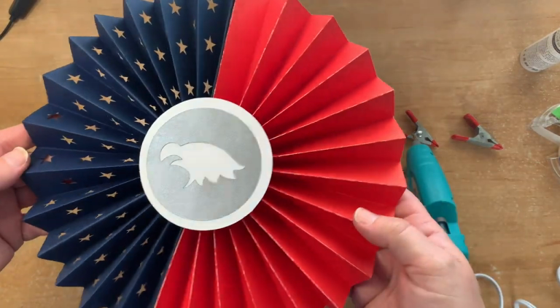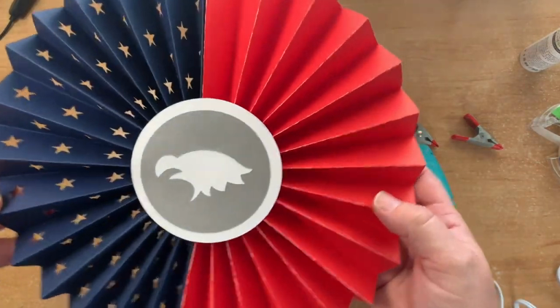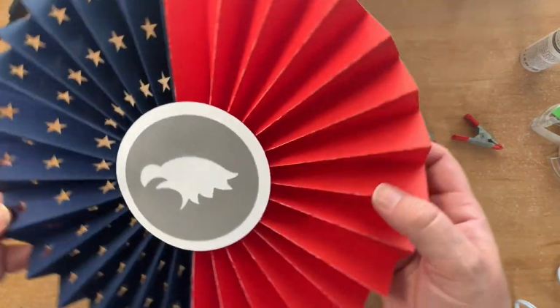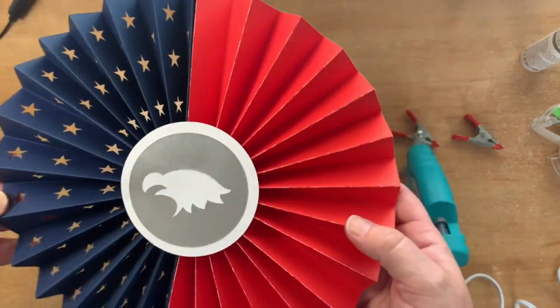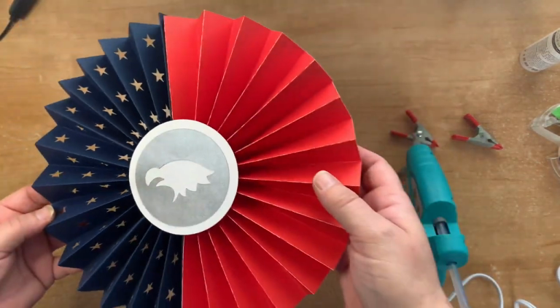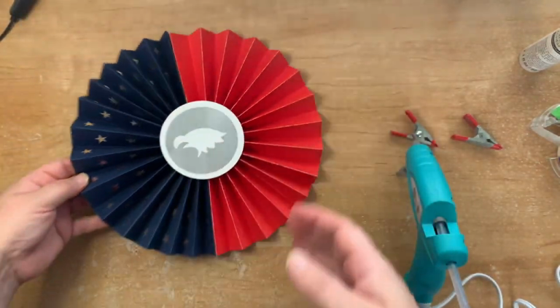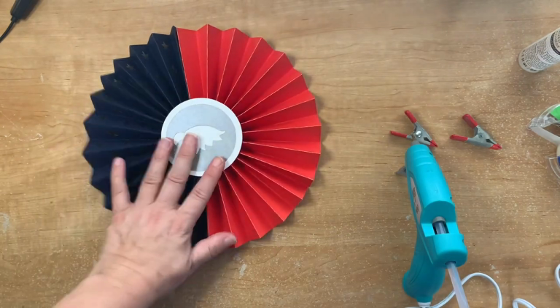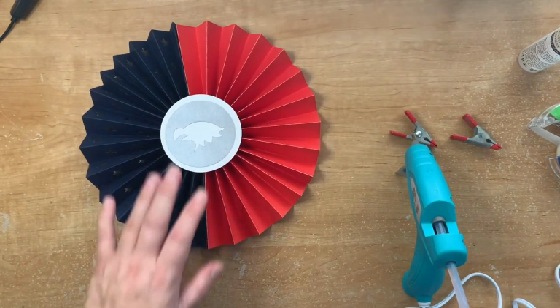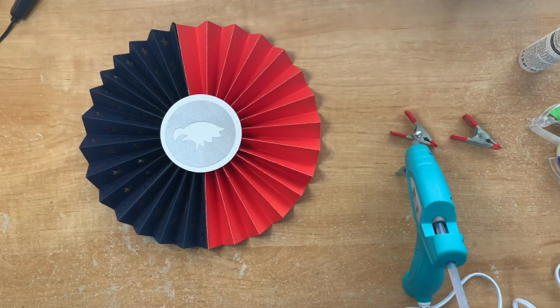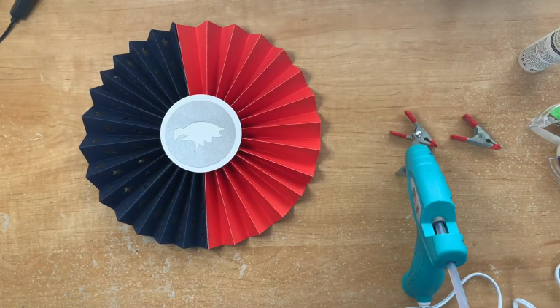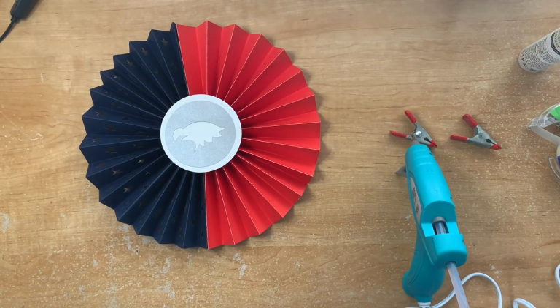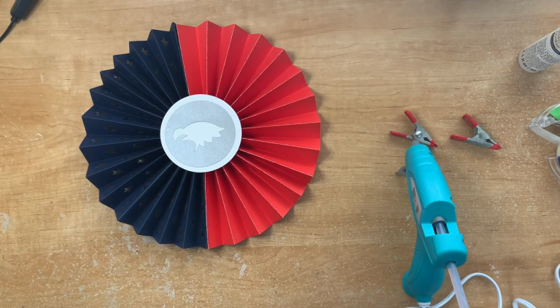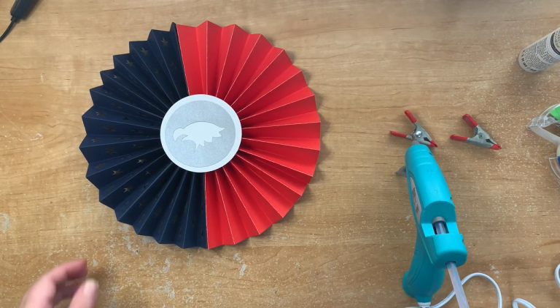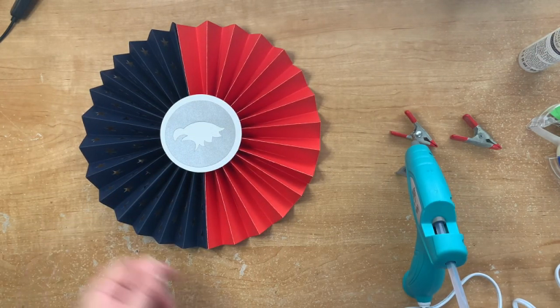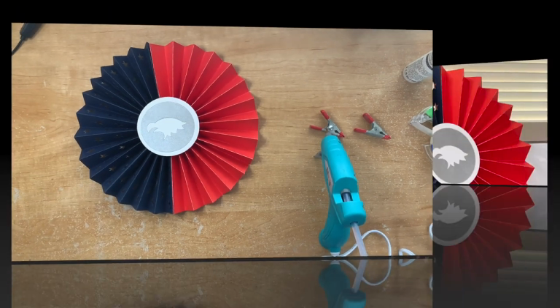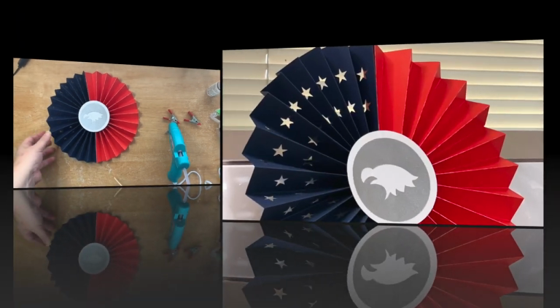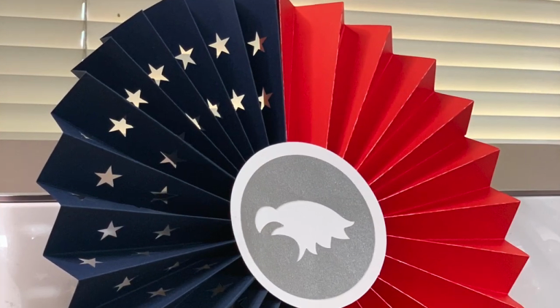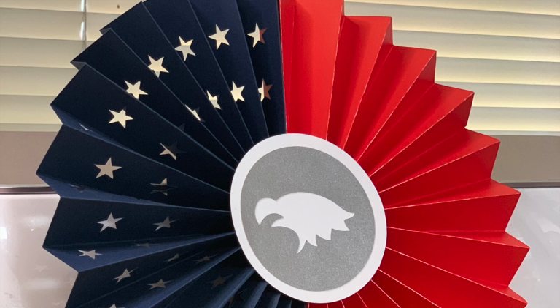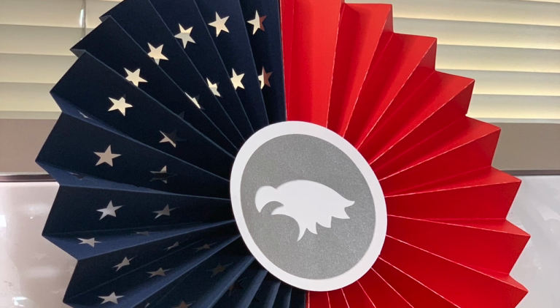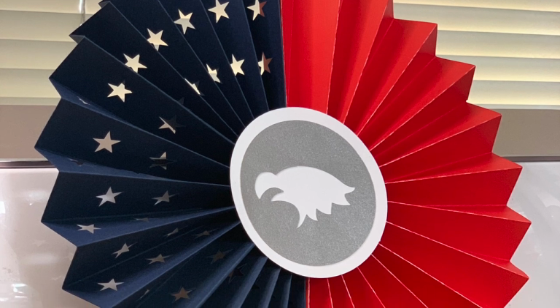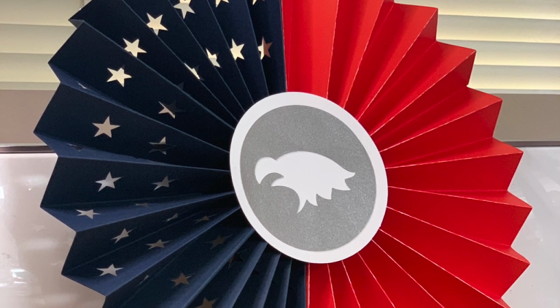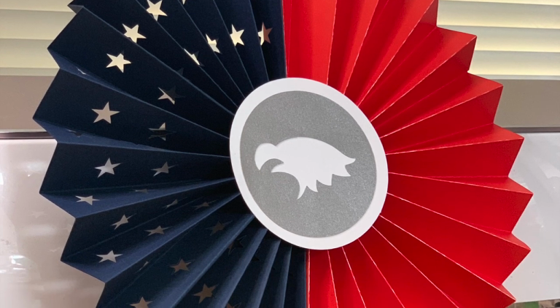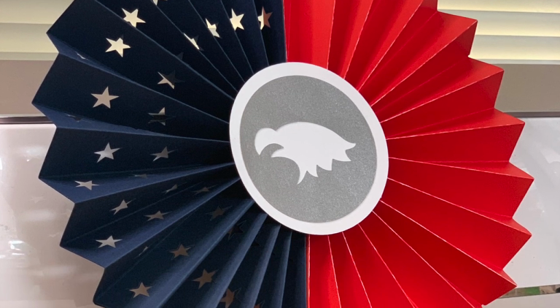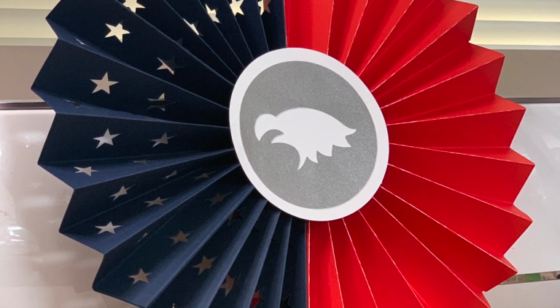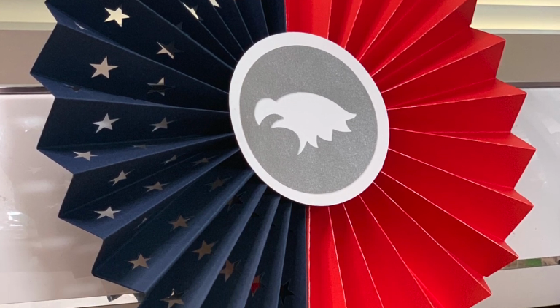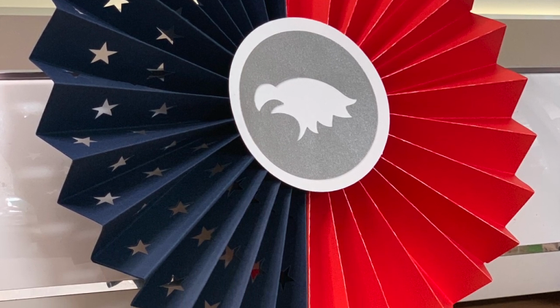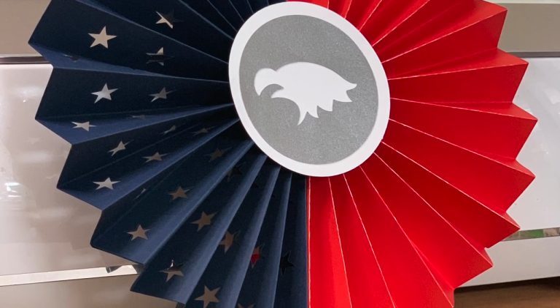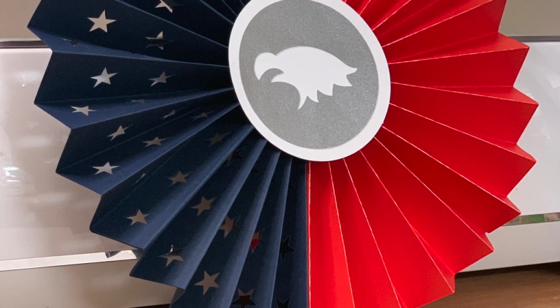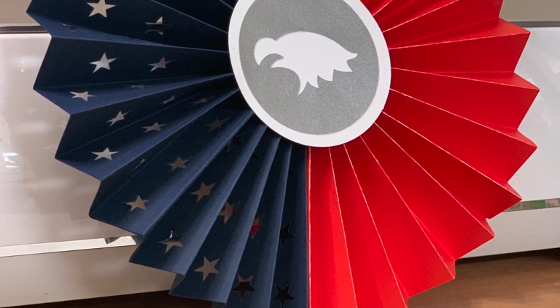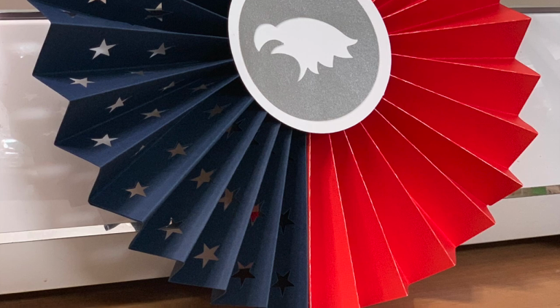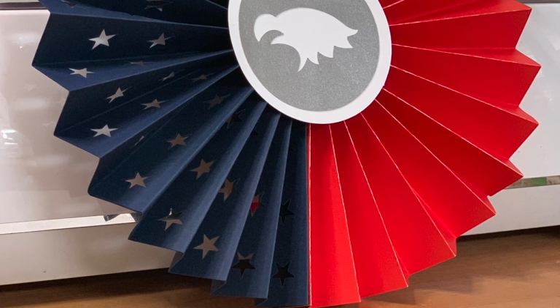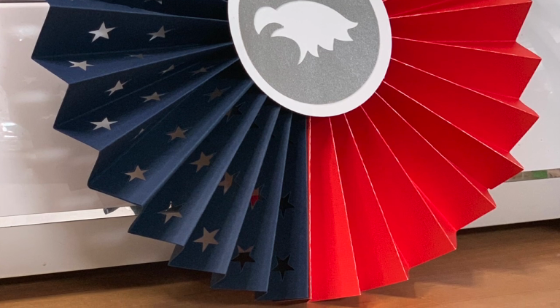This is great as door decor — whatever you want to use it for, I think this would make a really fun decoration for your 4th of July party. Thank you for watching! If you like my crafts, please like and subscribe so you can see more of my content, and find me on Instagram and the other socials. I'll see you soon!